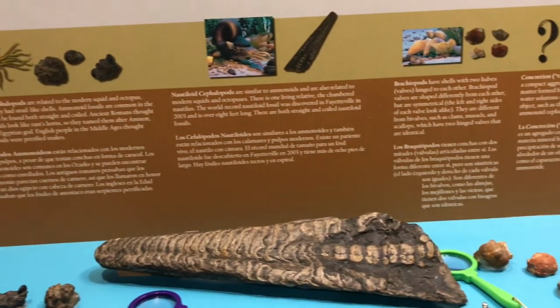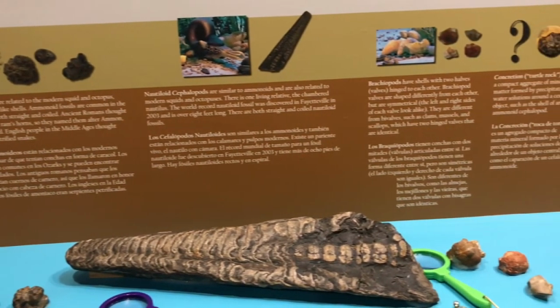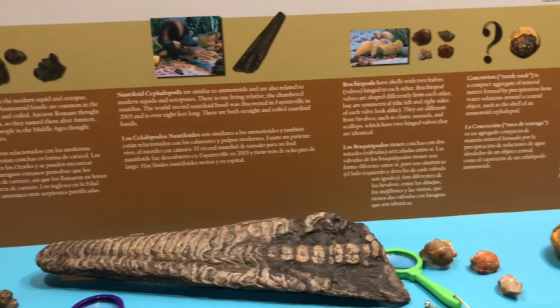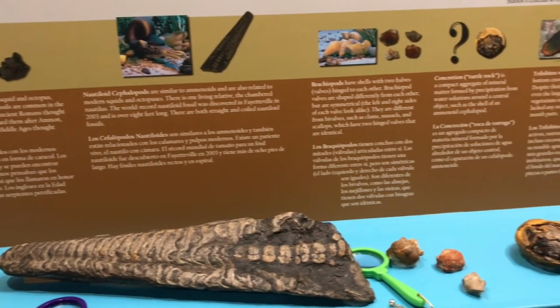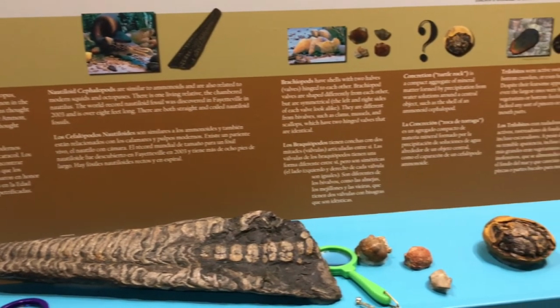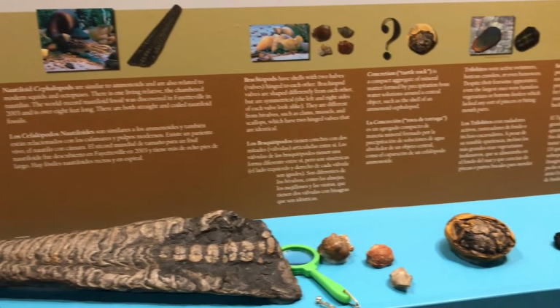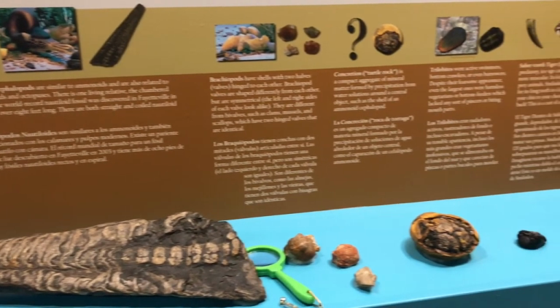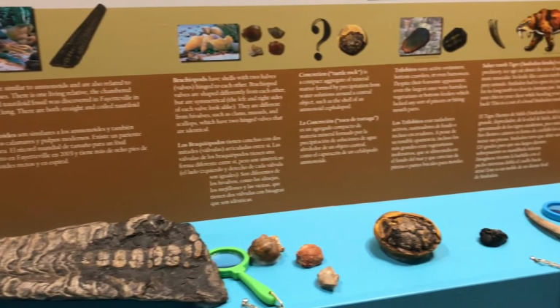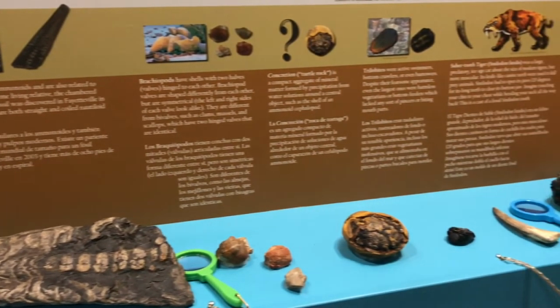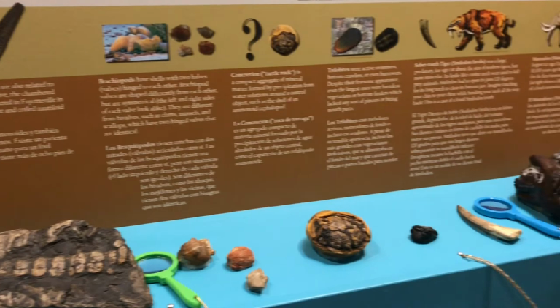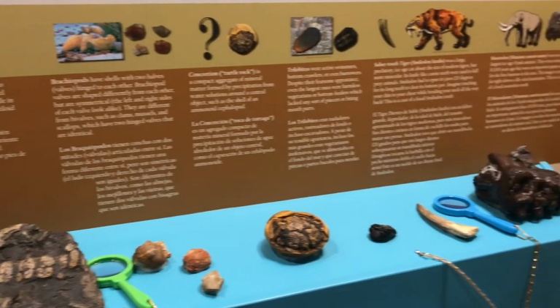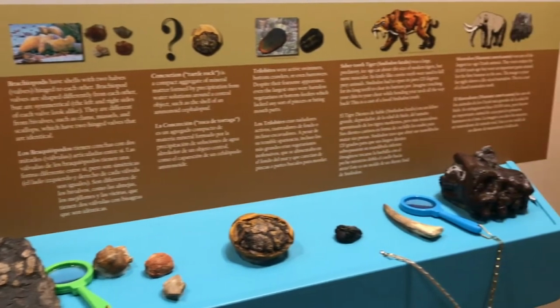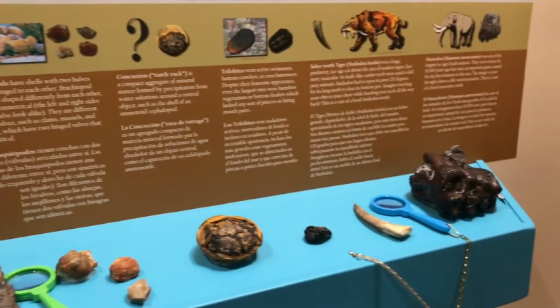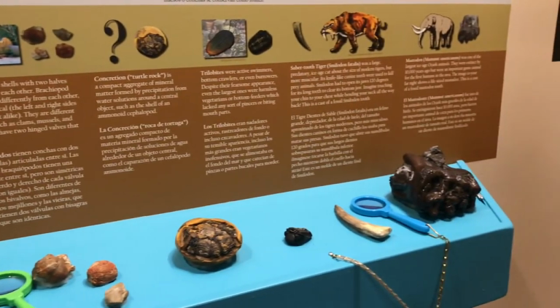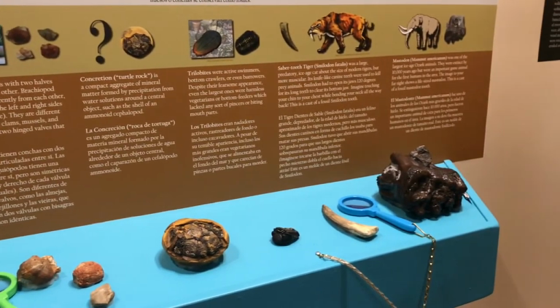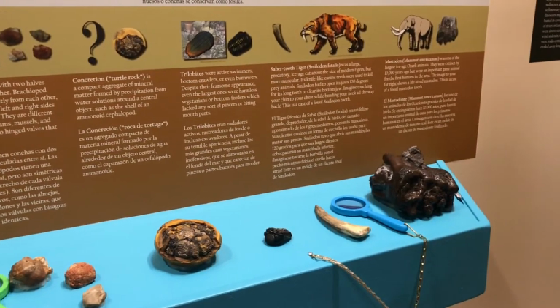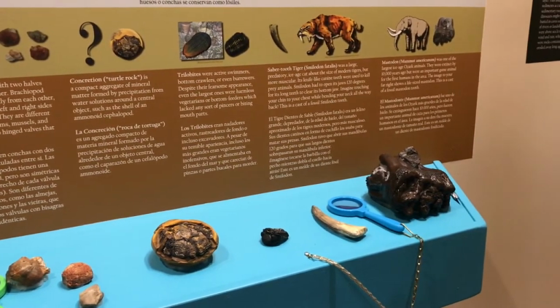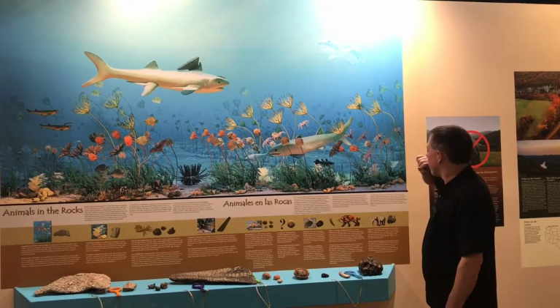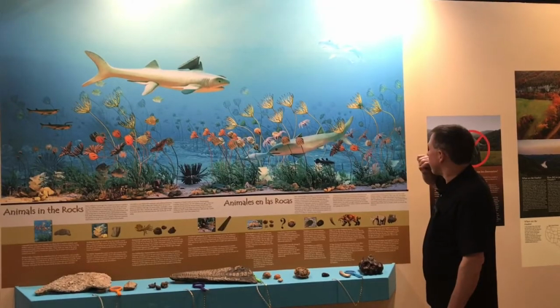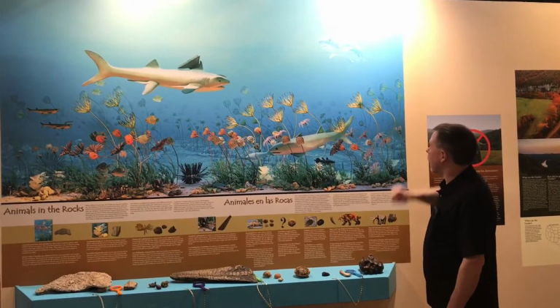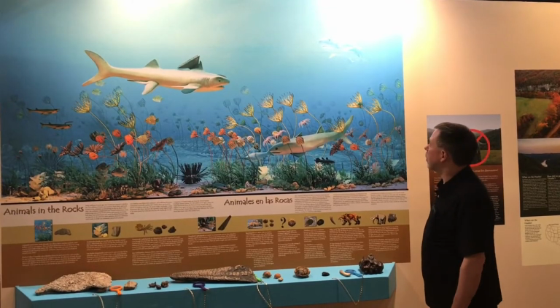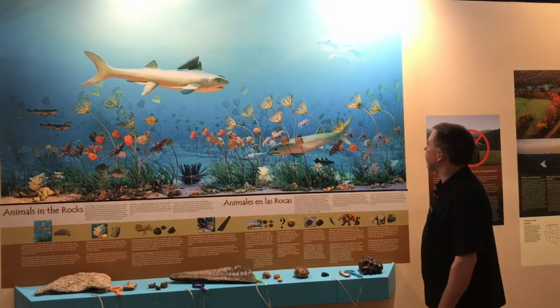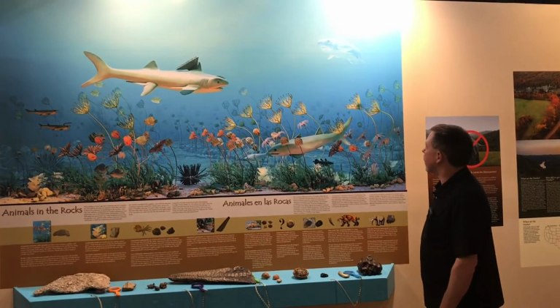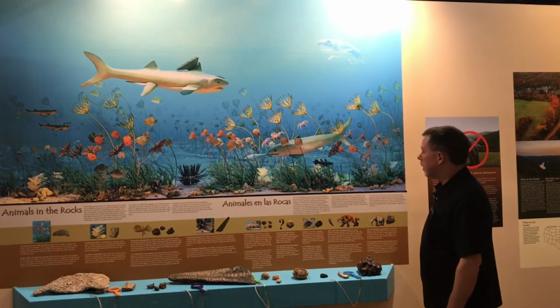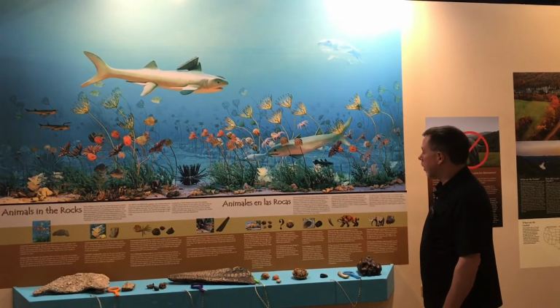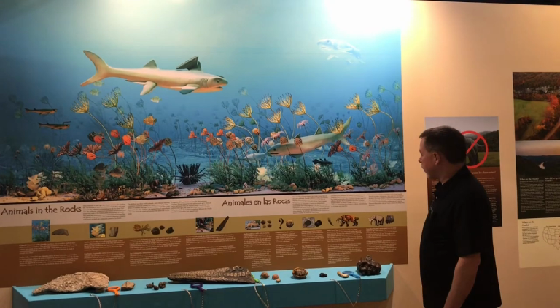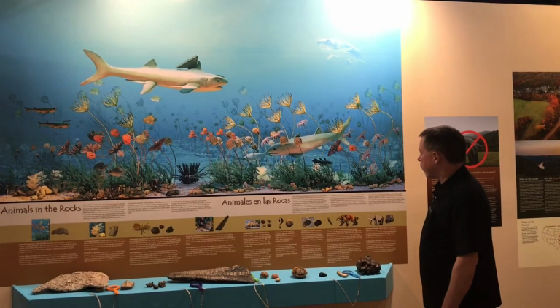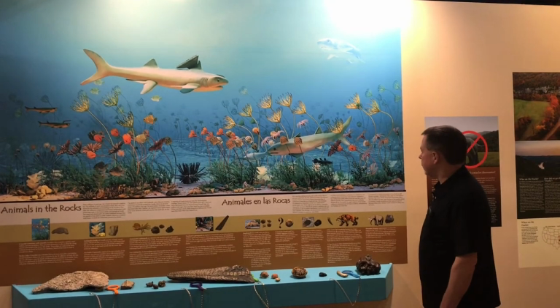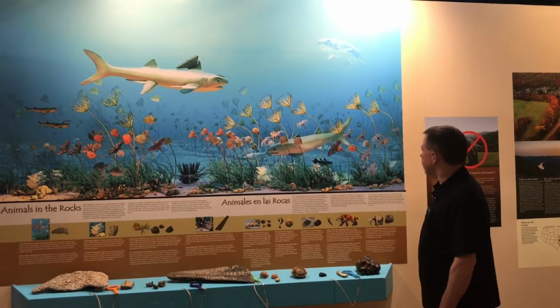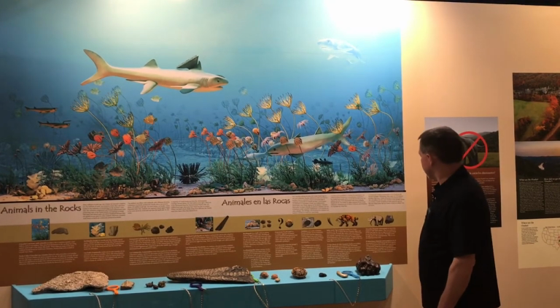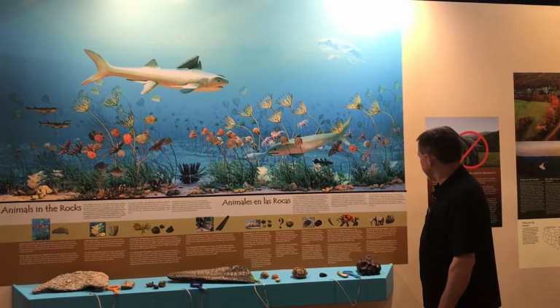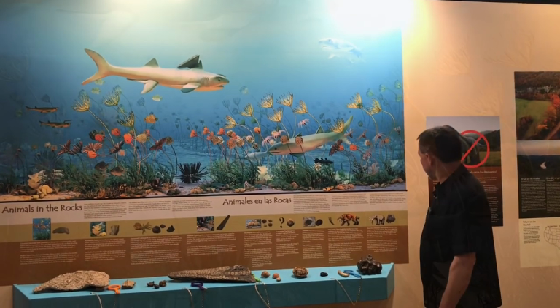Here's a clue. You need to hold your breath if you wanted to go back in time, because we were always underwater. We were underwater for a long, long, long period of time — long enough for all these rocks and fossils to form.